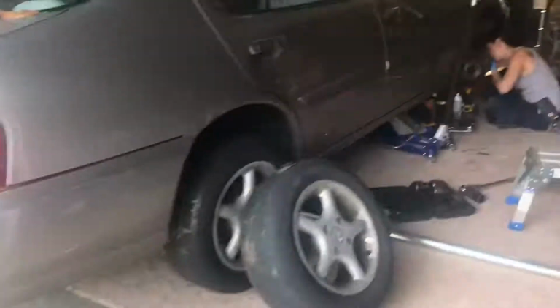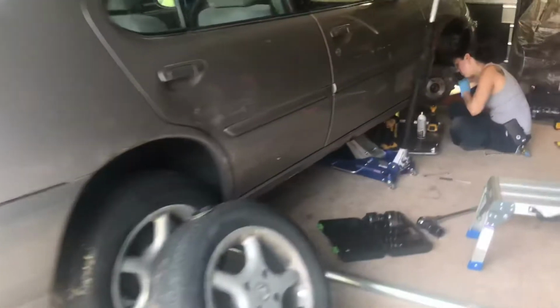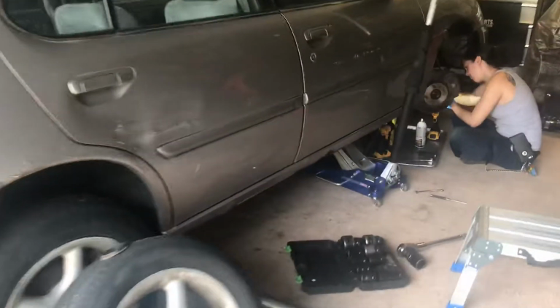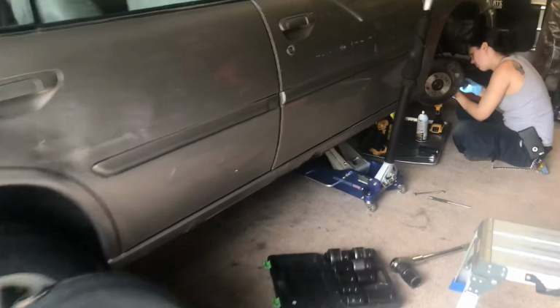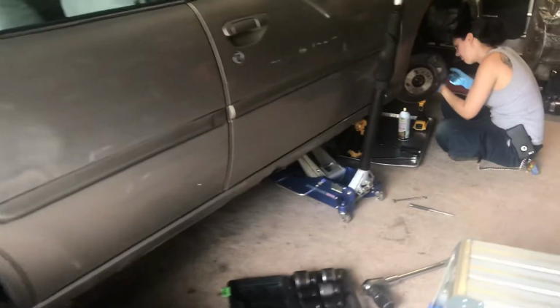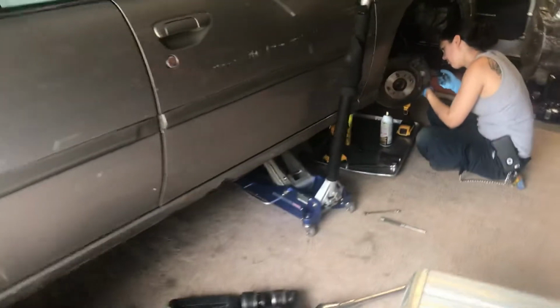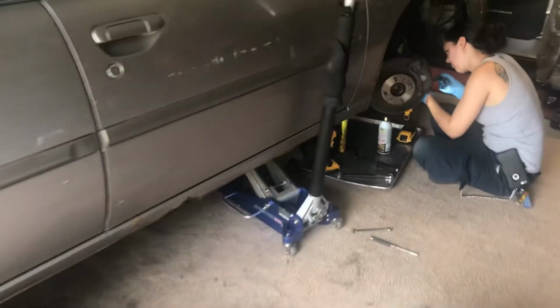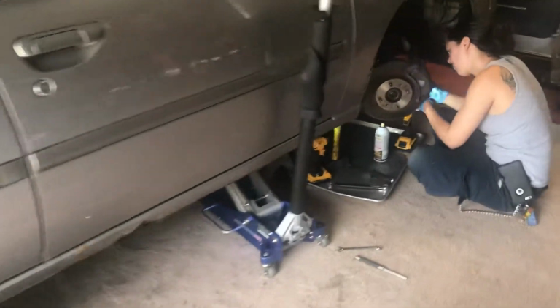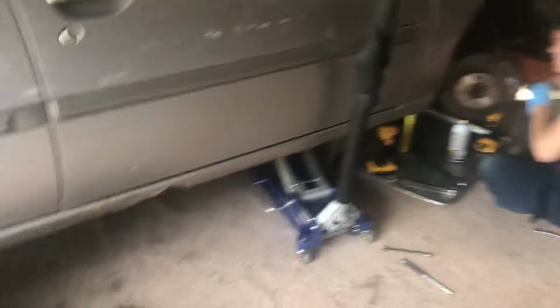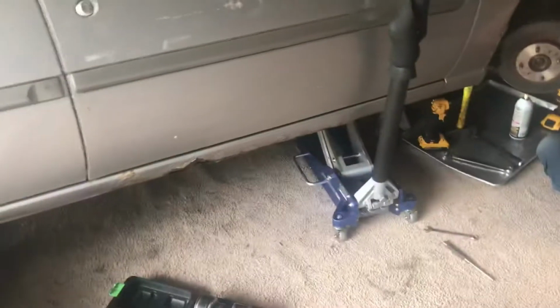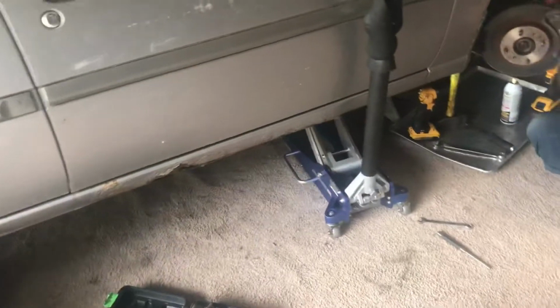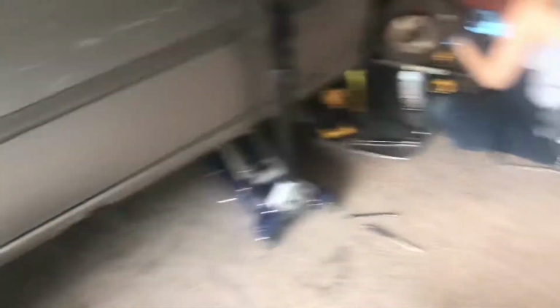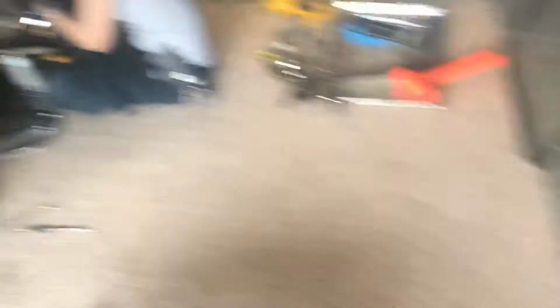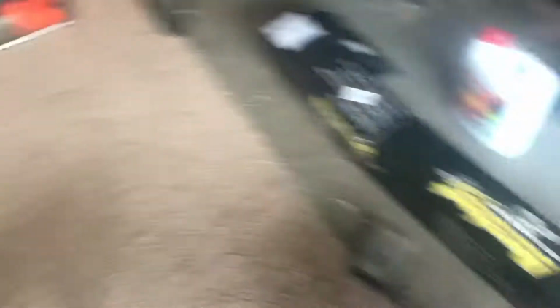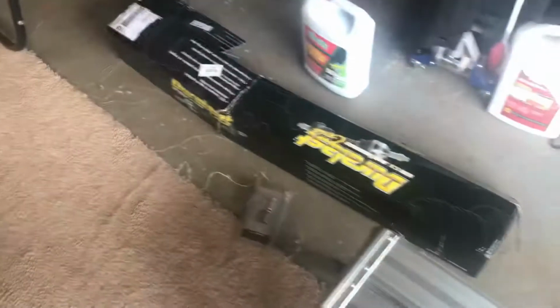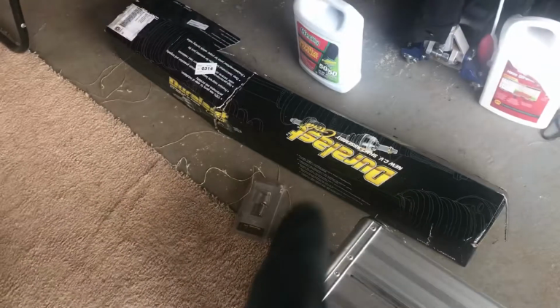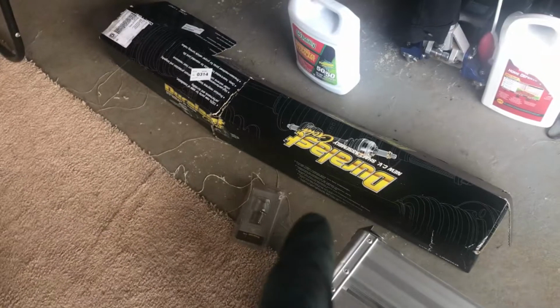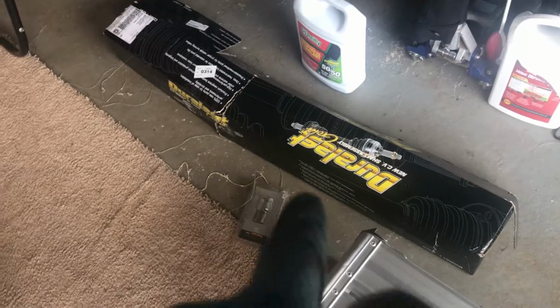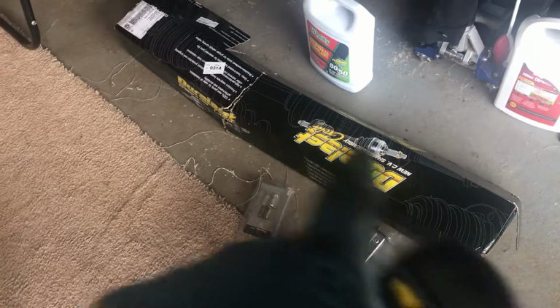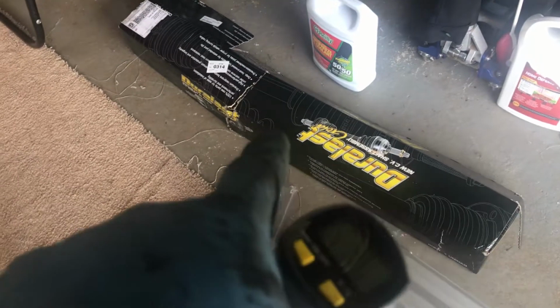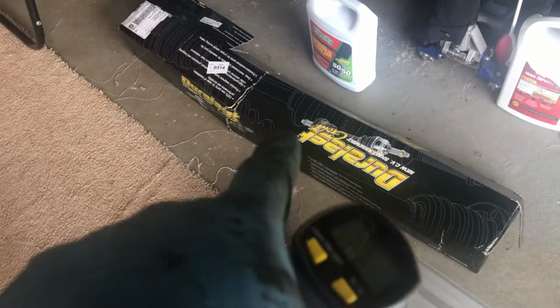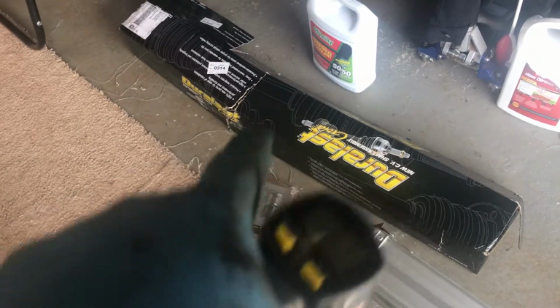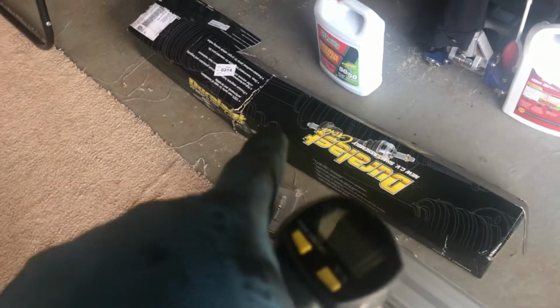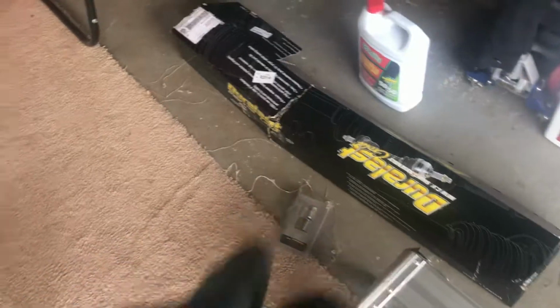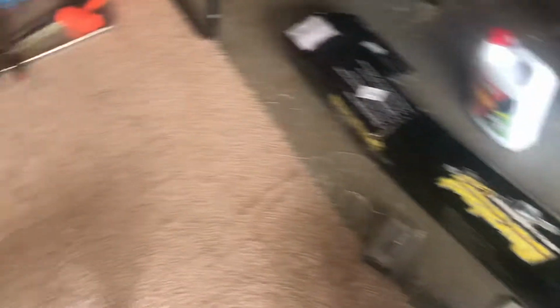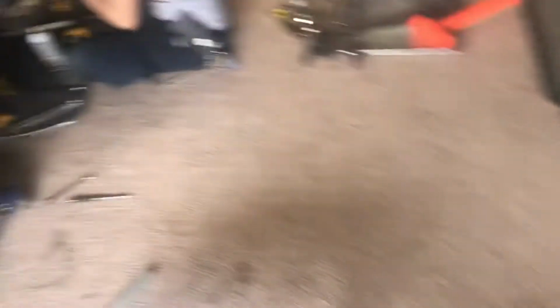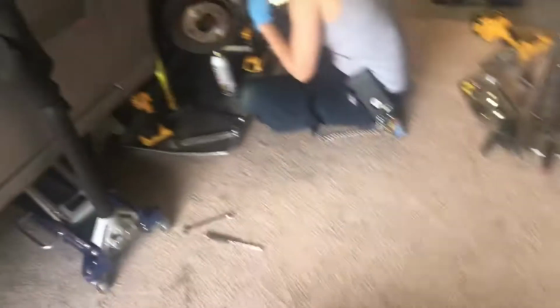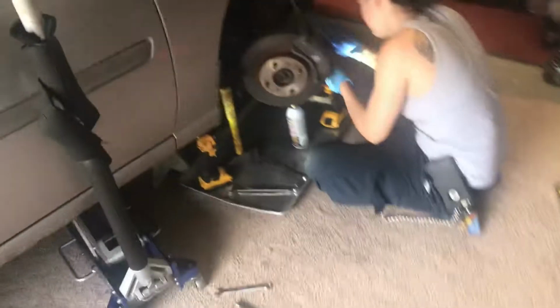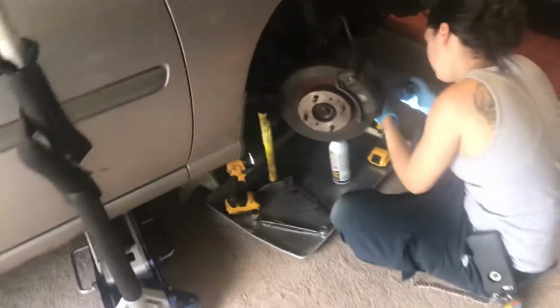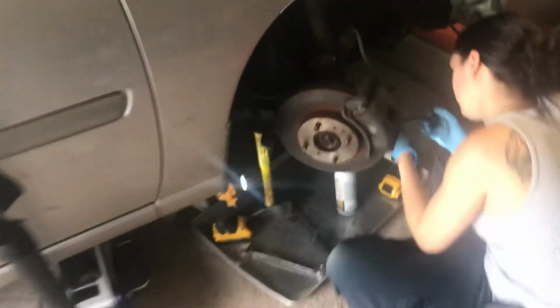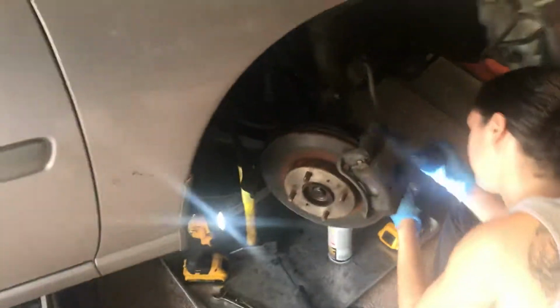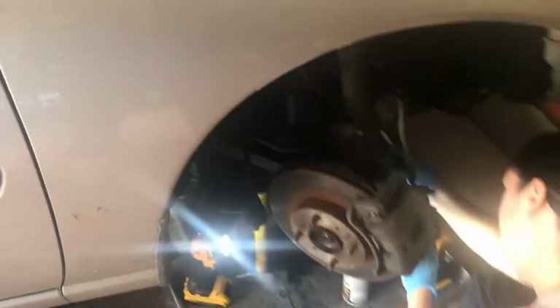My daughter's in here real quick. What are we doing on this one, Liv? A CV axle — which is really a one-piece but it bolts in with two 12s. She's in here yanking it apart again.